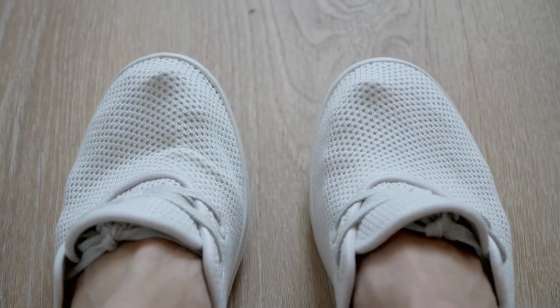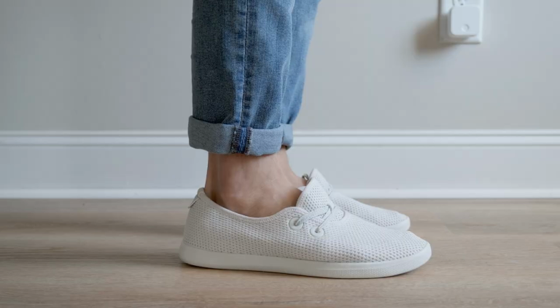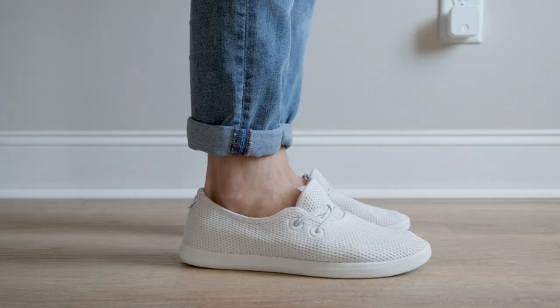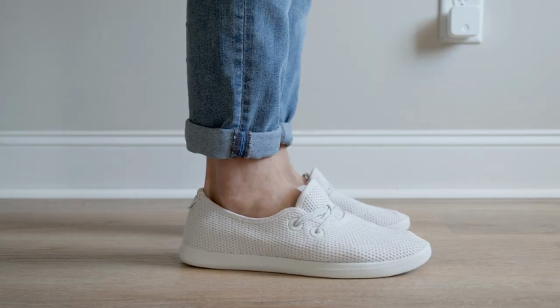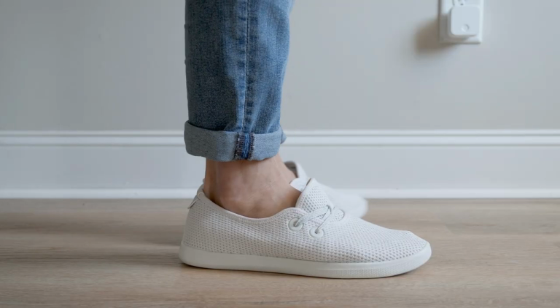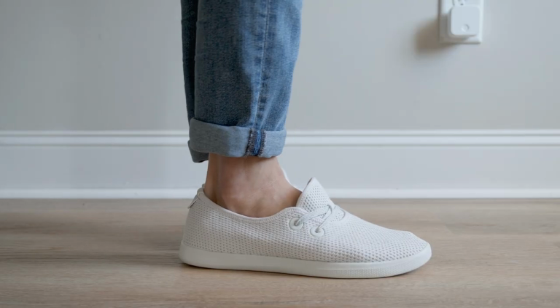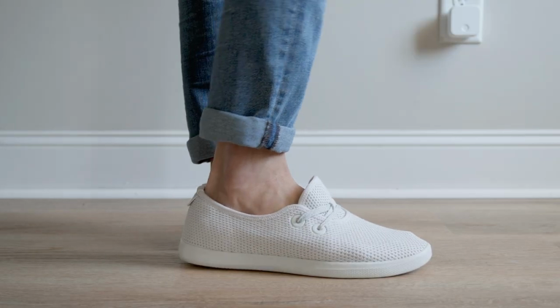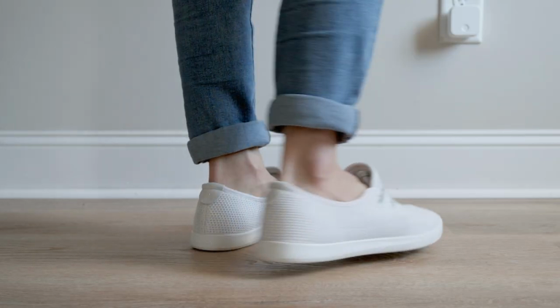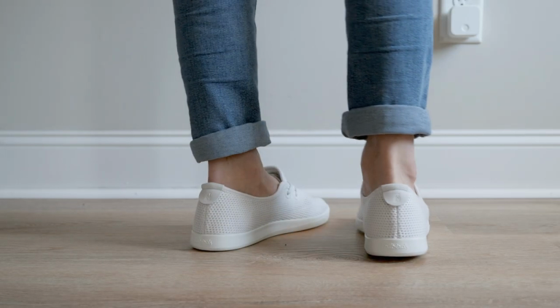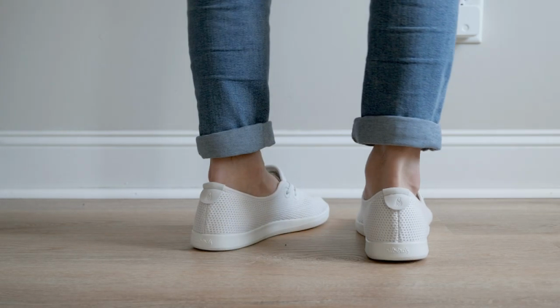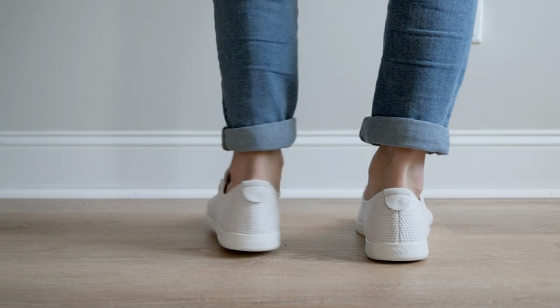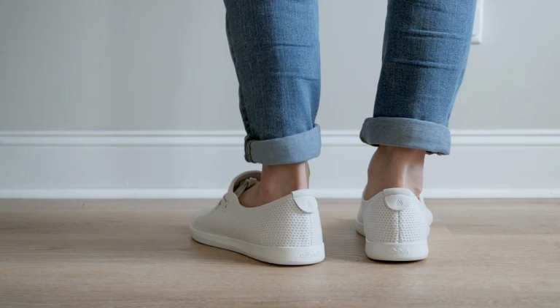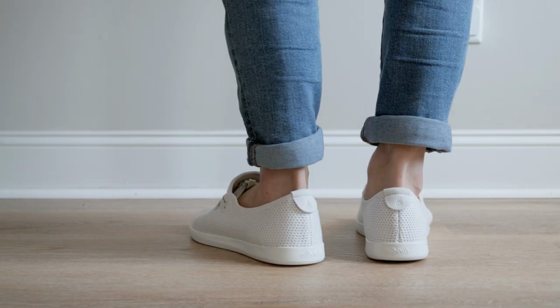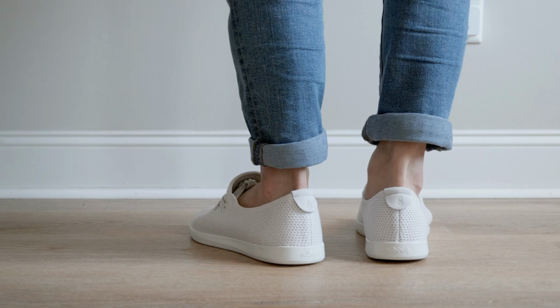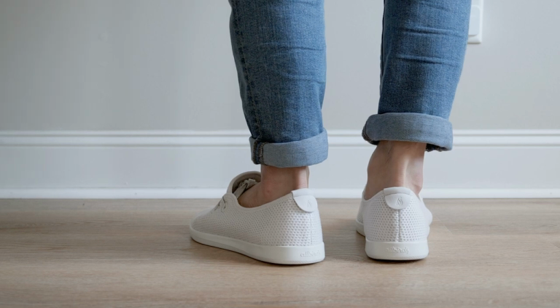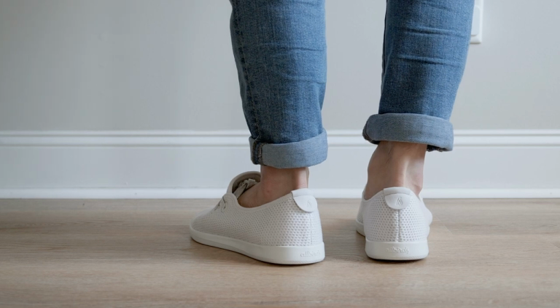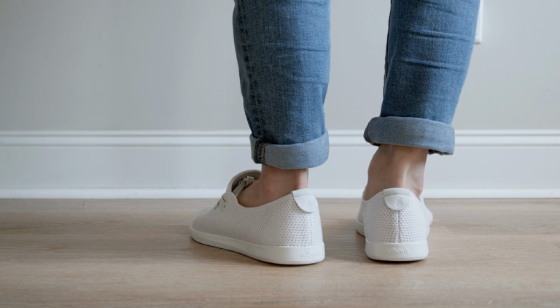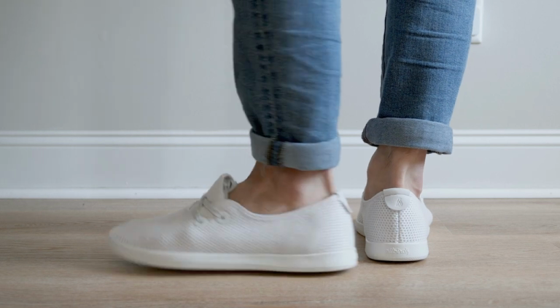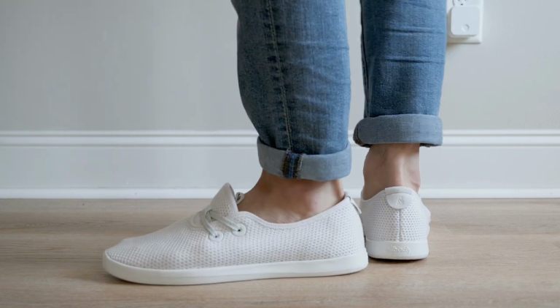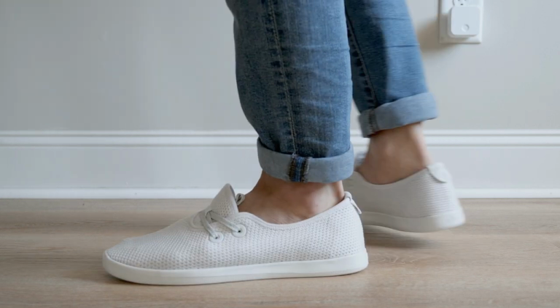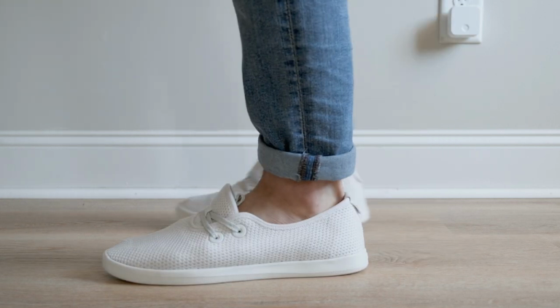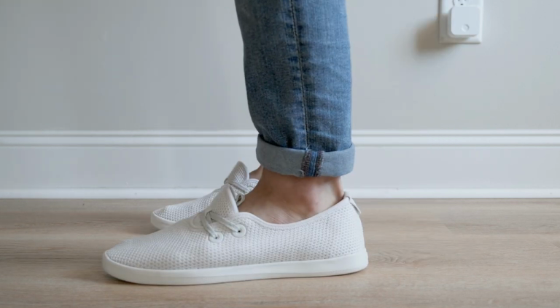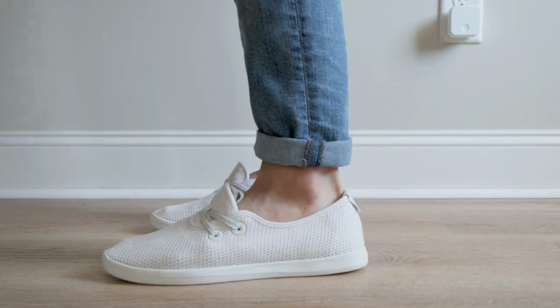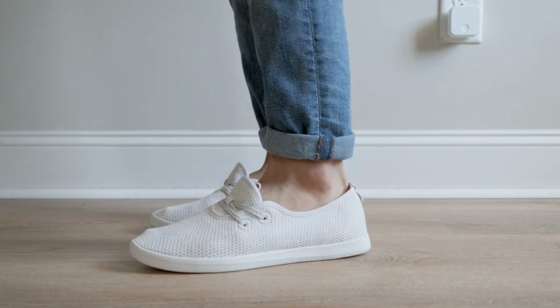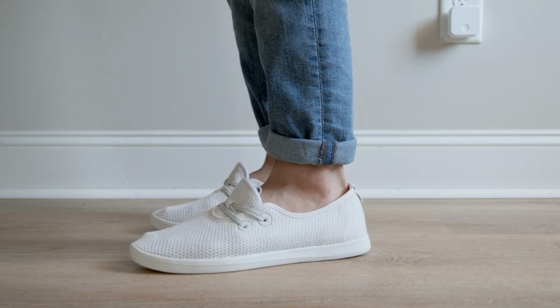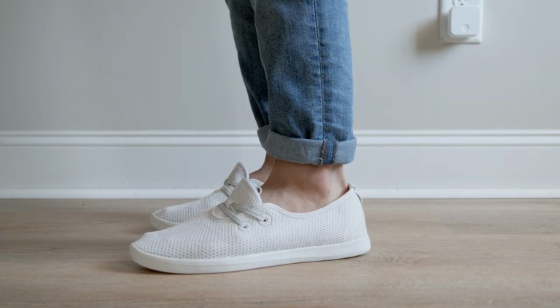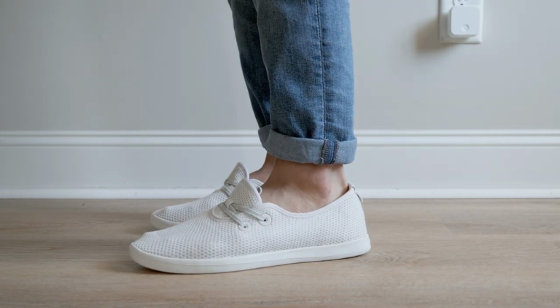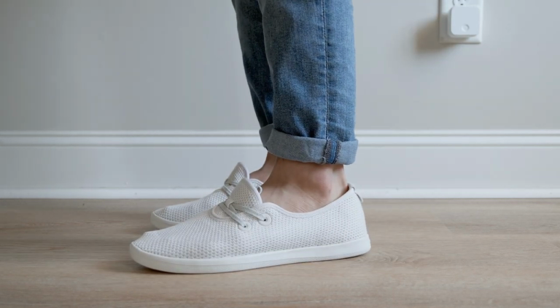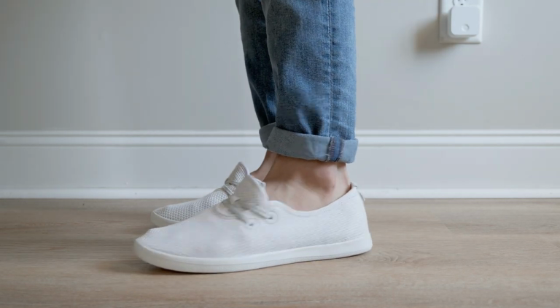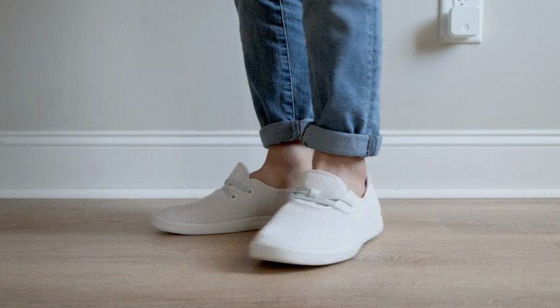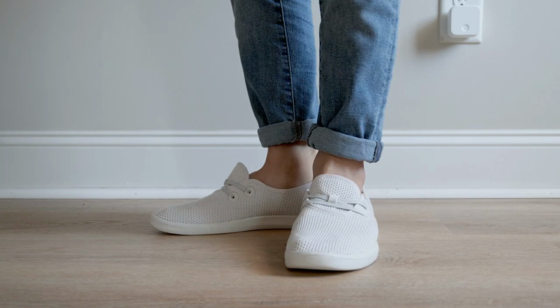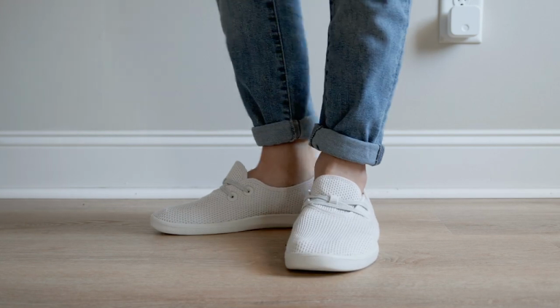From an overall design perspective, I really like the simple and minimal look of the Tree Skippers. They have a very nice shape and silhouette to them that adds to the form-fitting appearance it gives your foot.